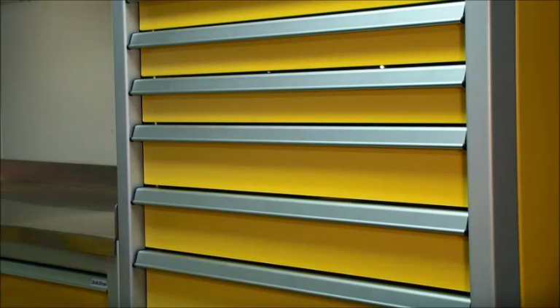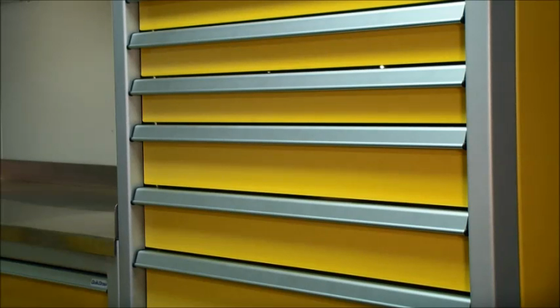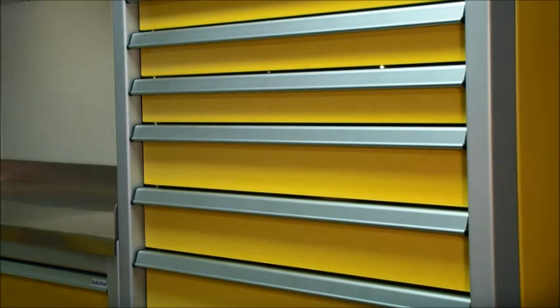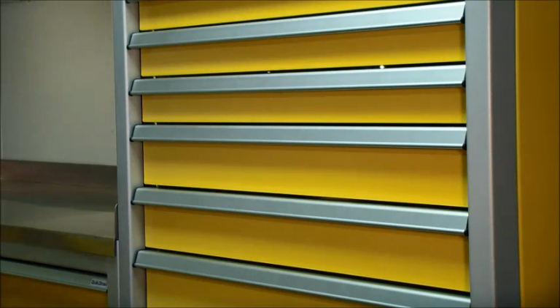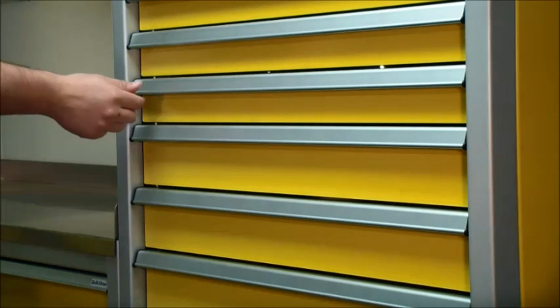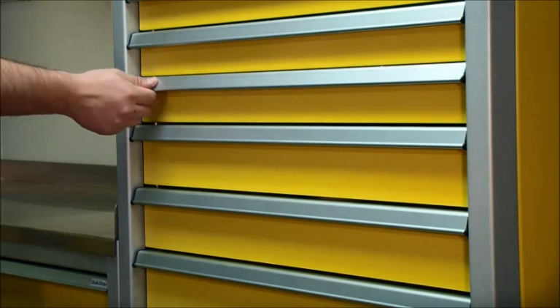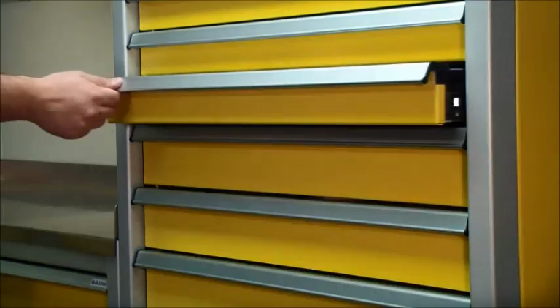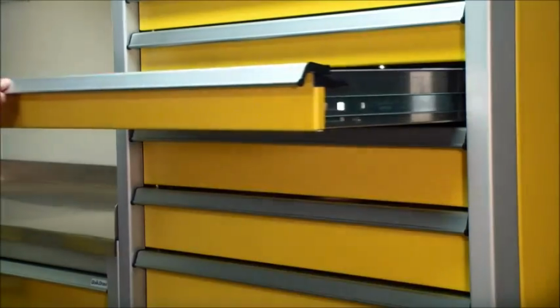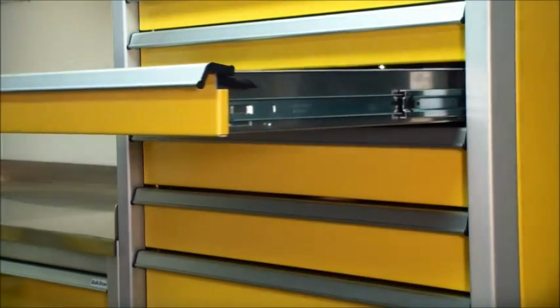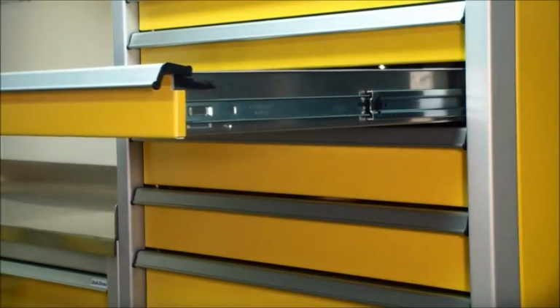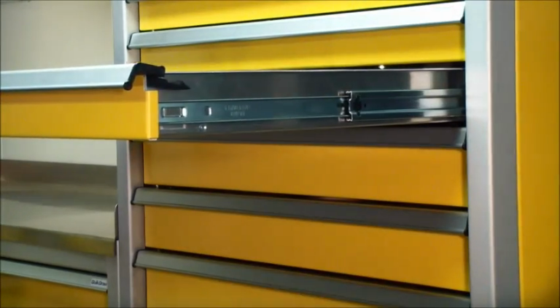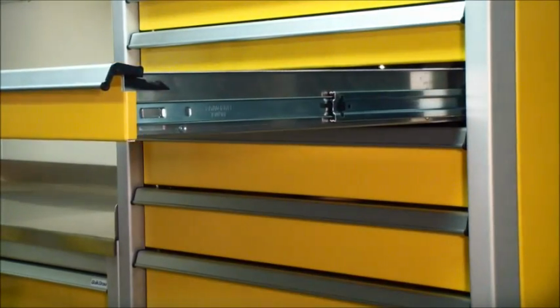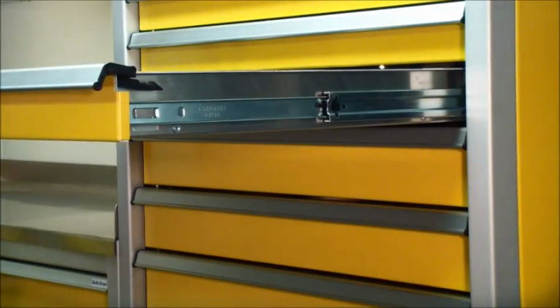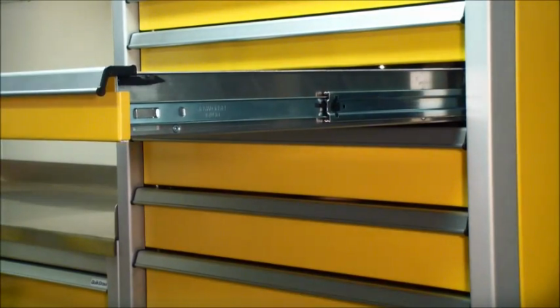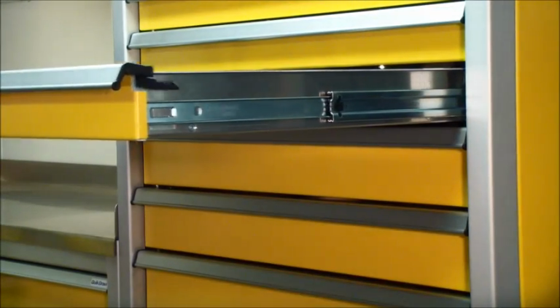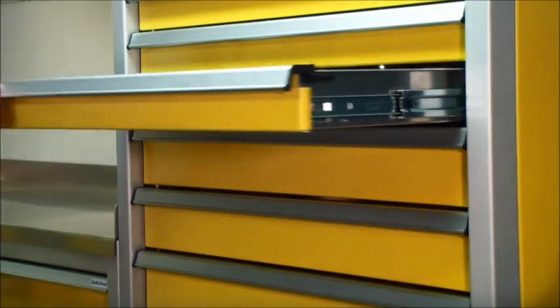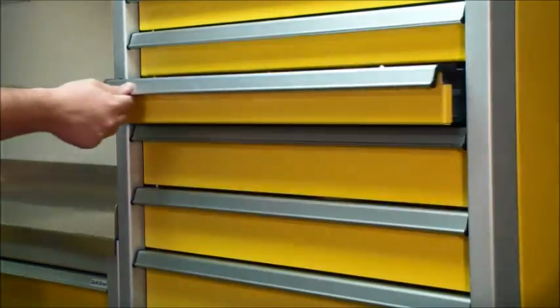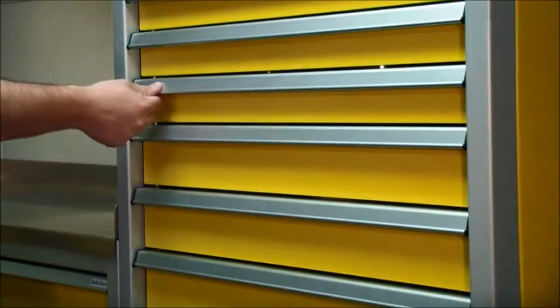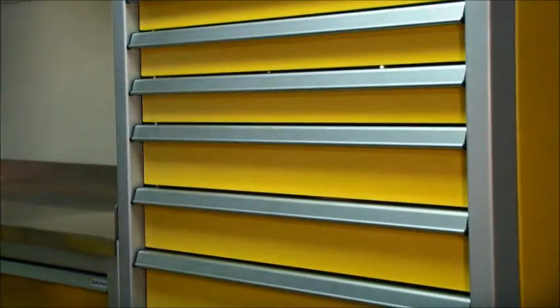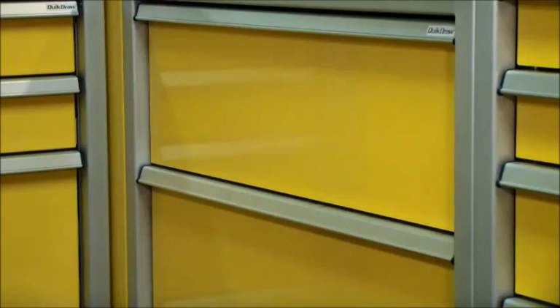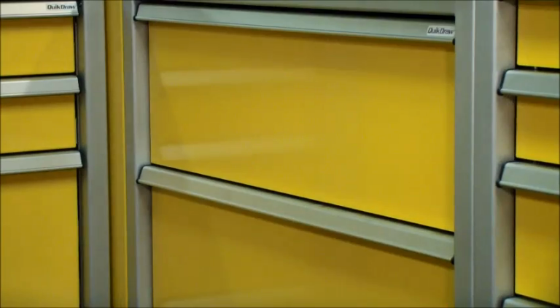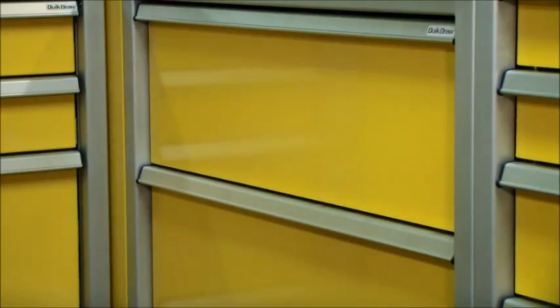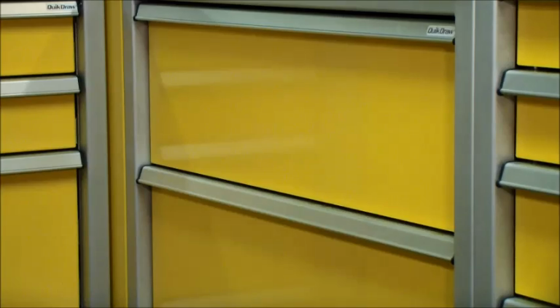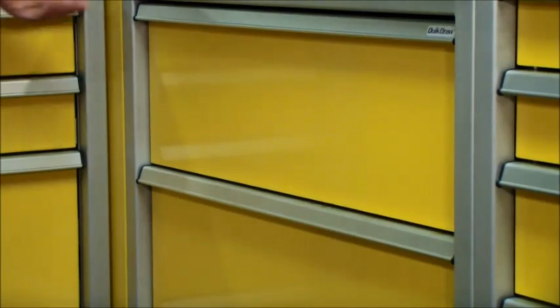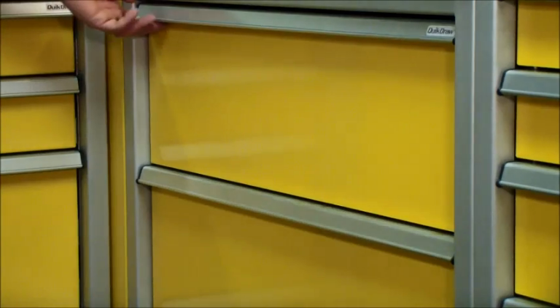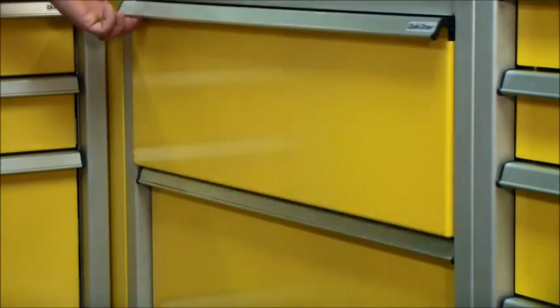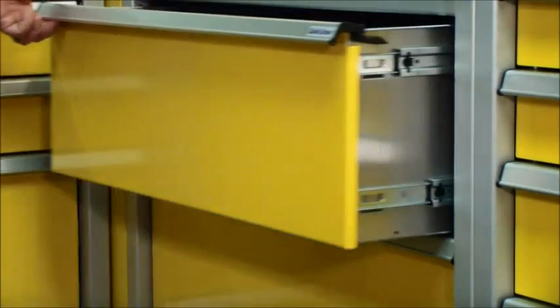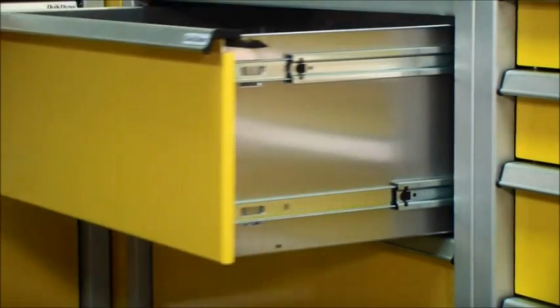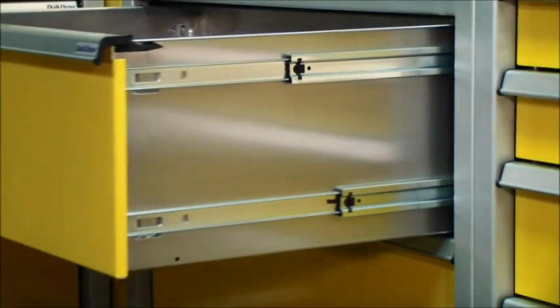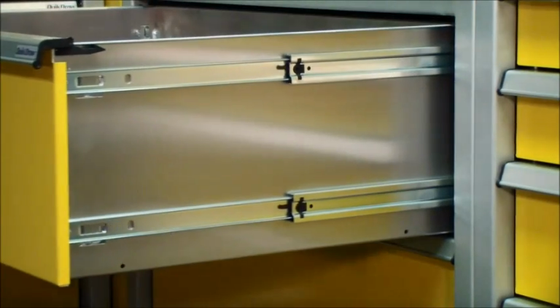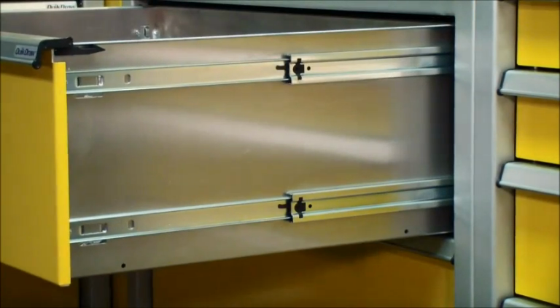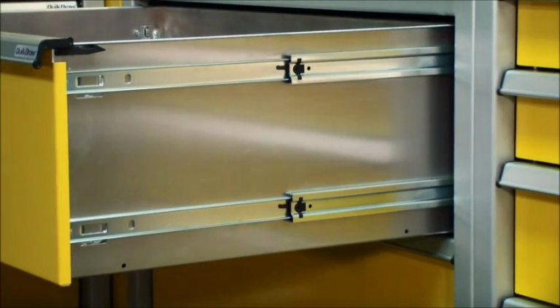Each drawer has full extension ball bearing slides which can hold up to 150 pounds each. The larger, deeper drawers actually have double slides for even greater capacity.